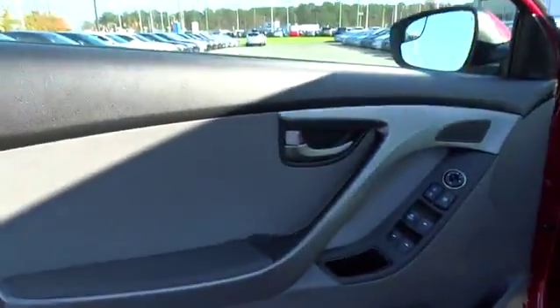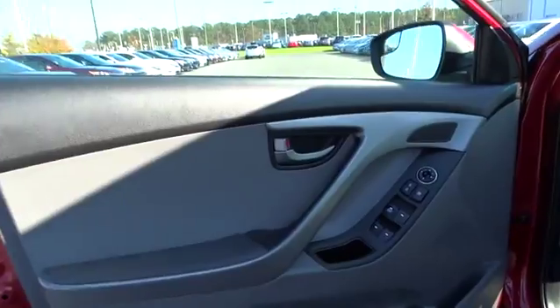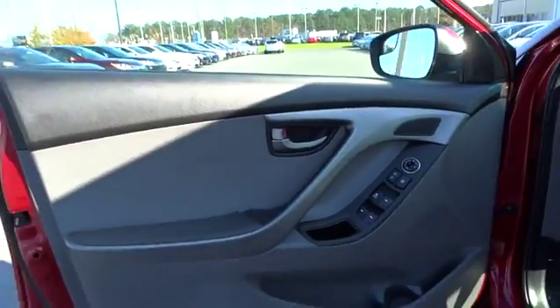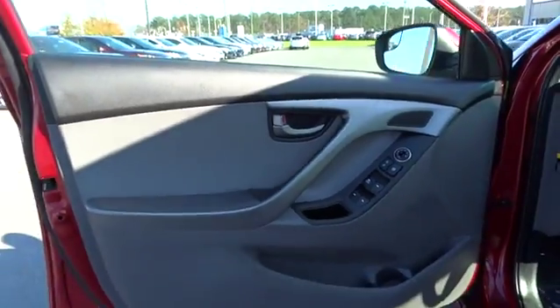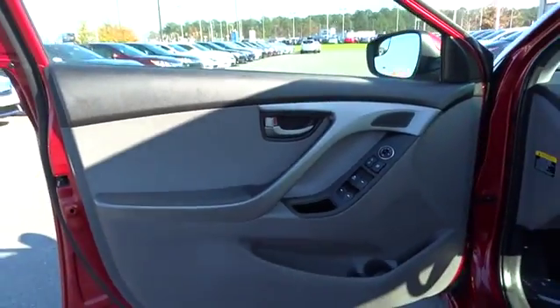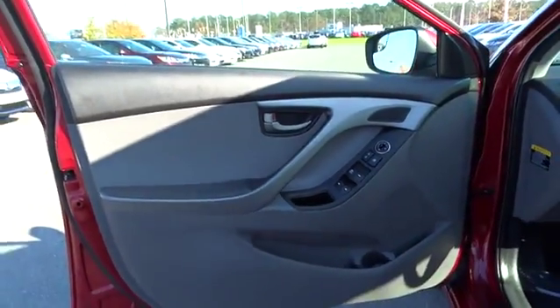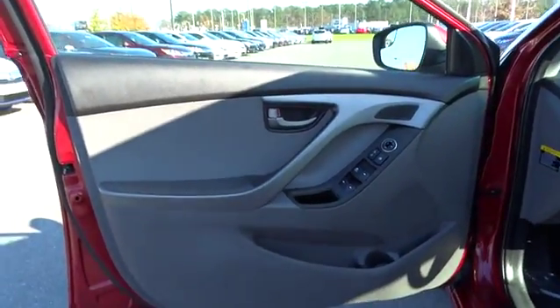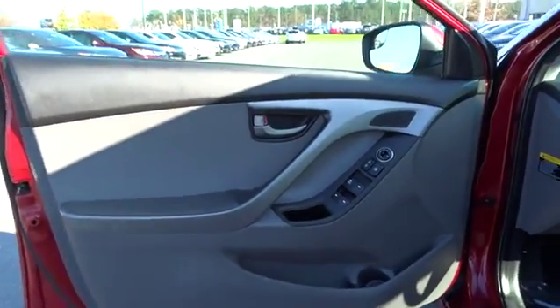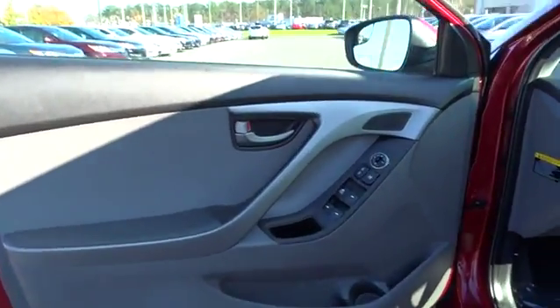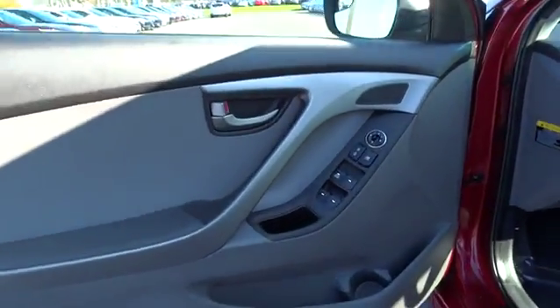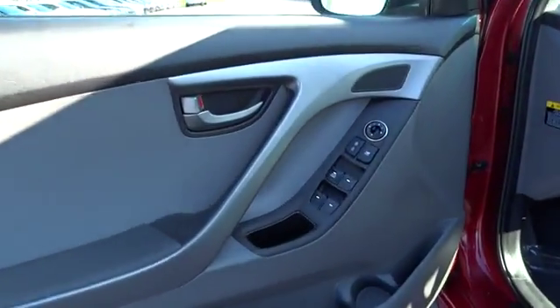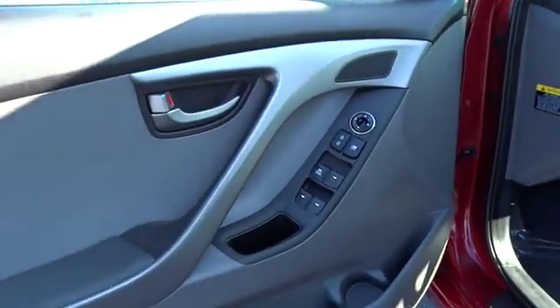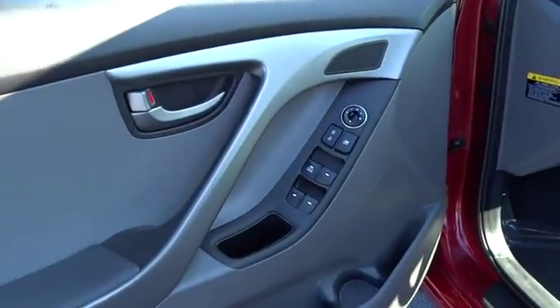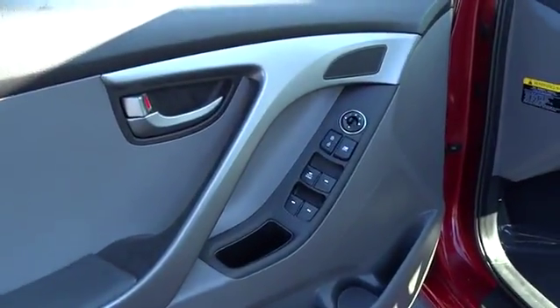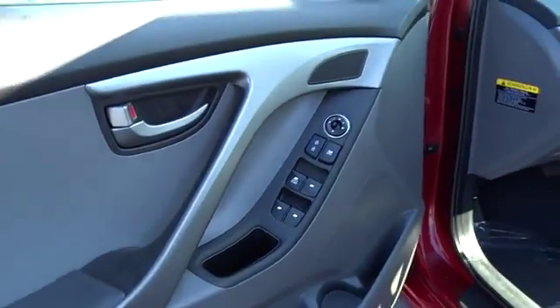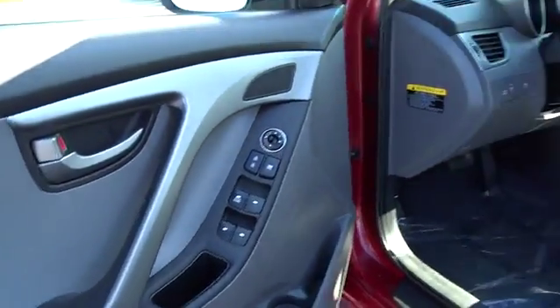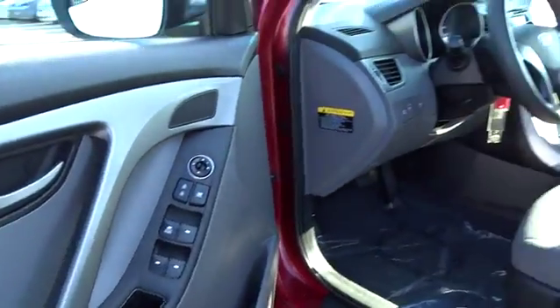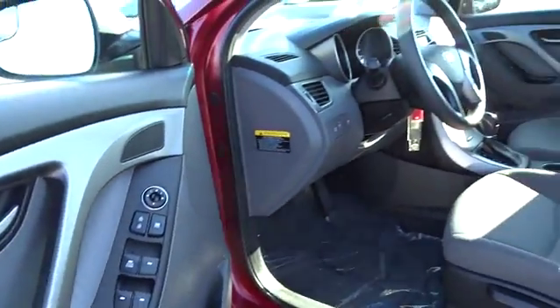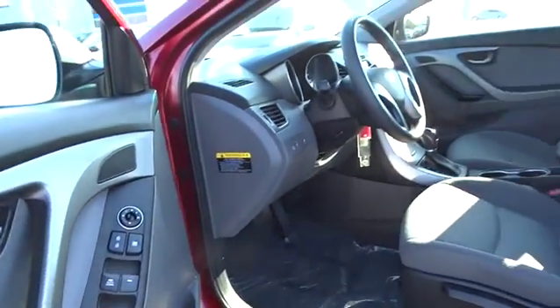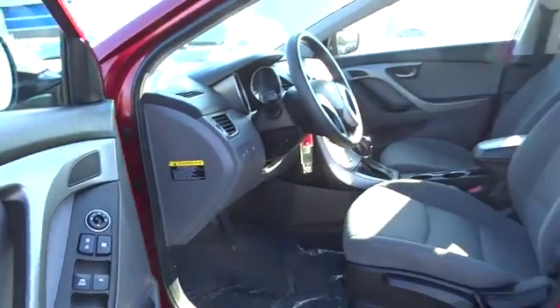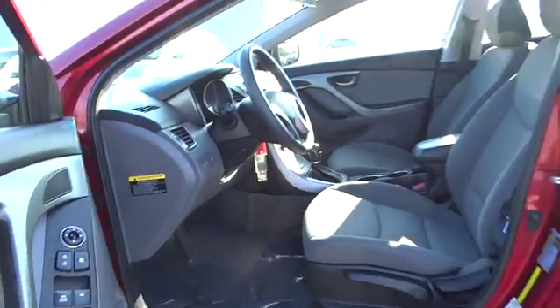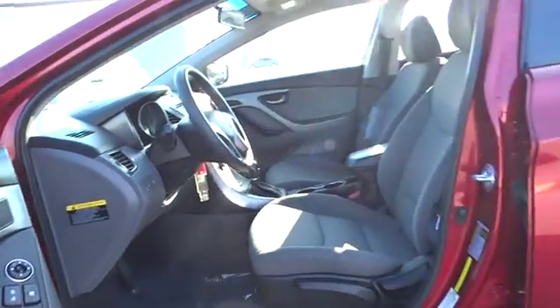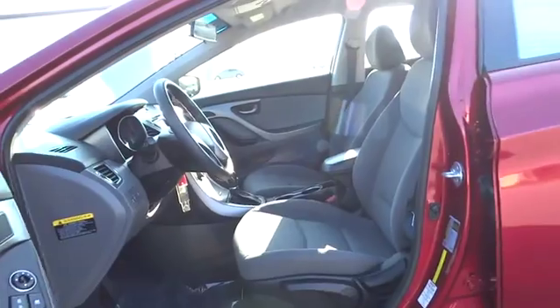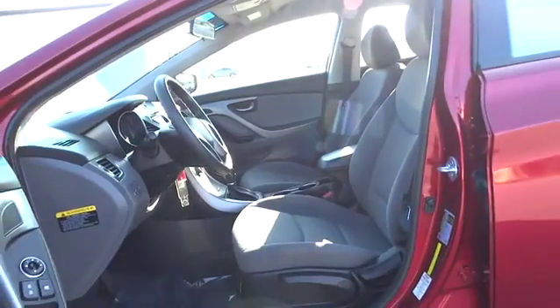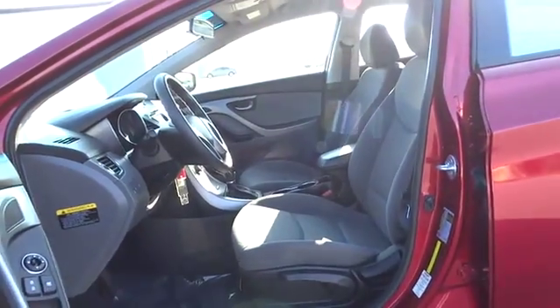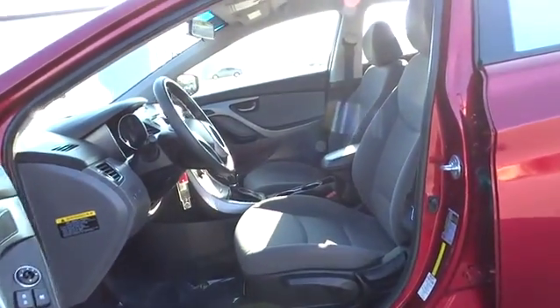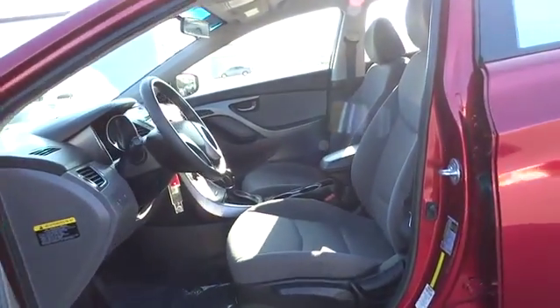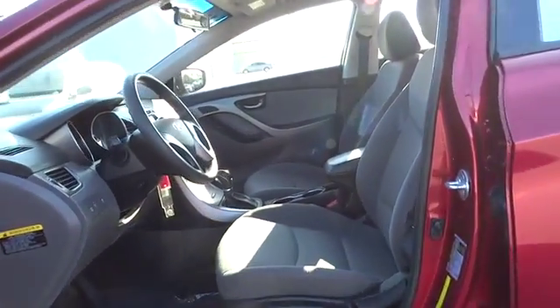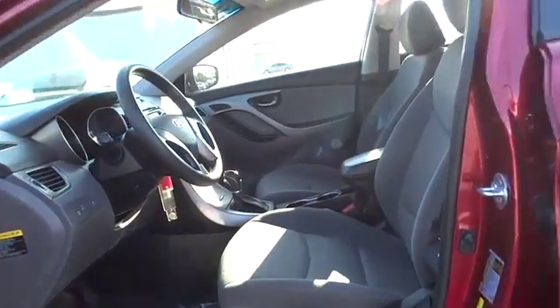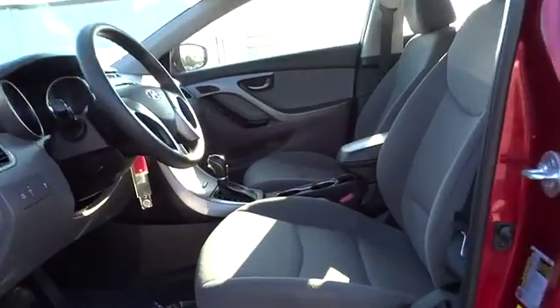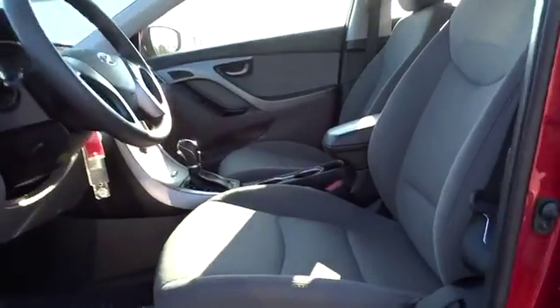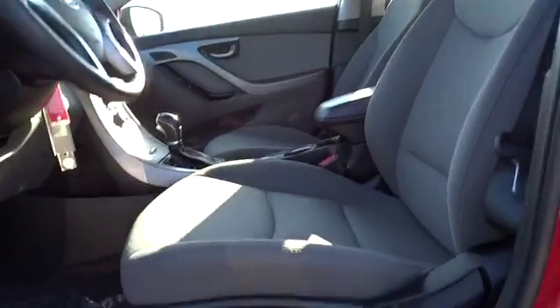Passenger airbag, MP3 player, bucket seats, CD player, side head airbag, trip computer, power windows.